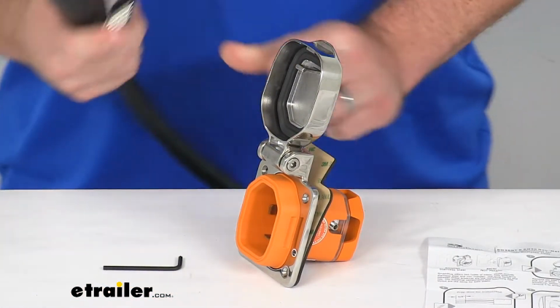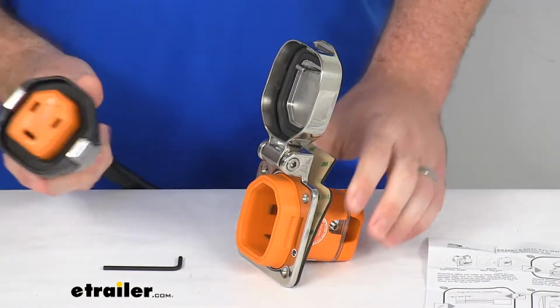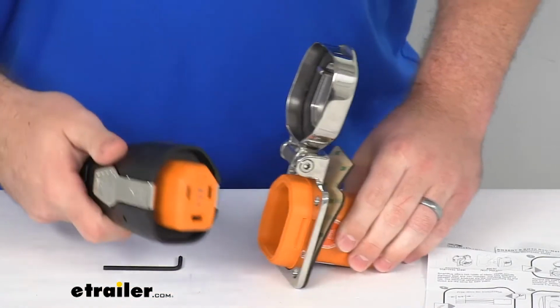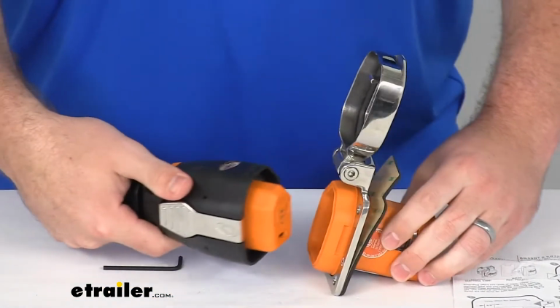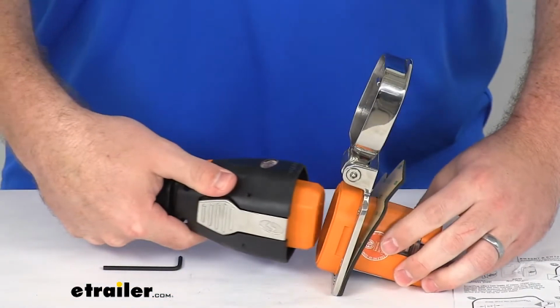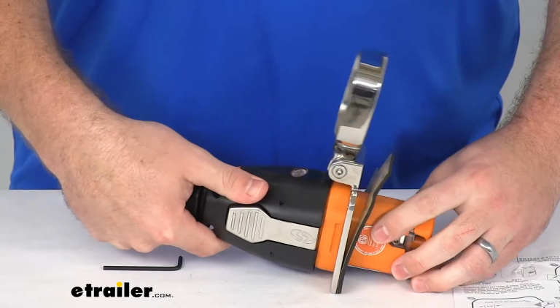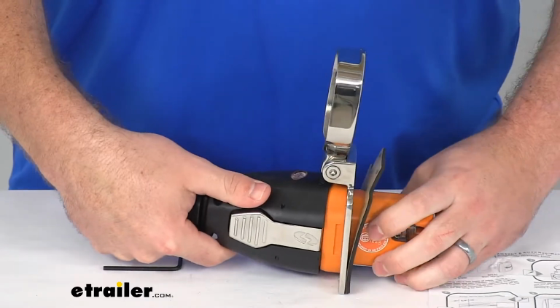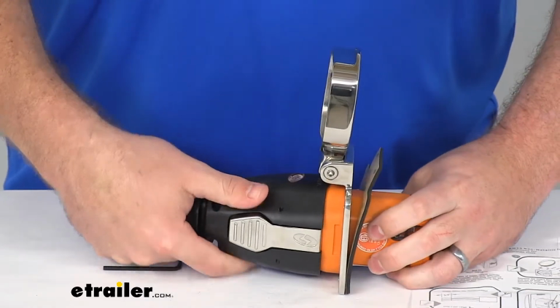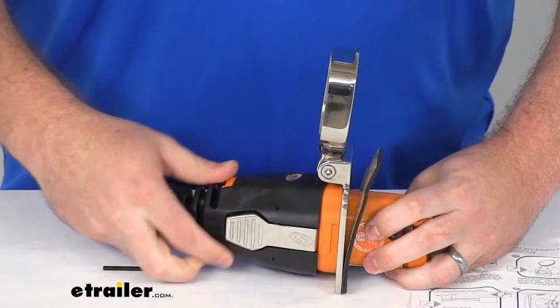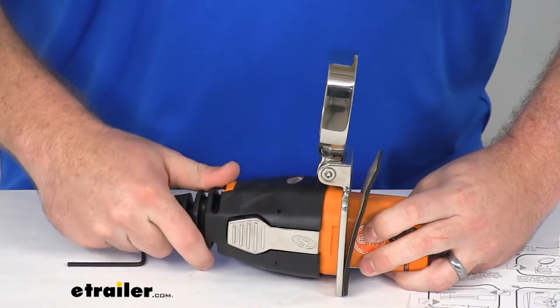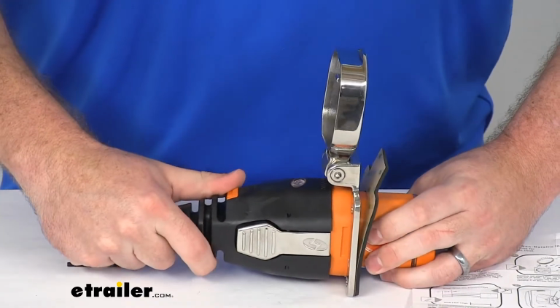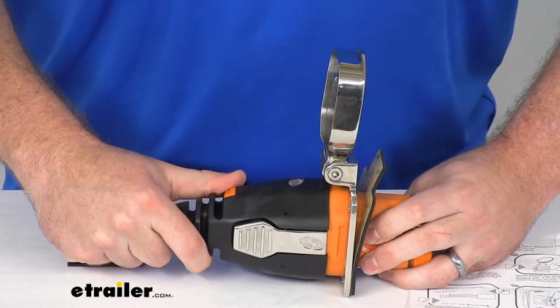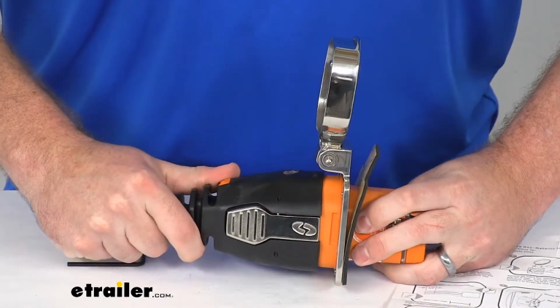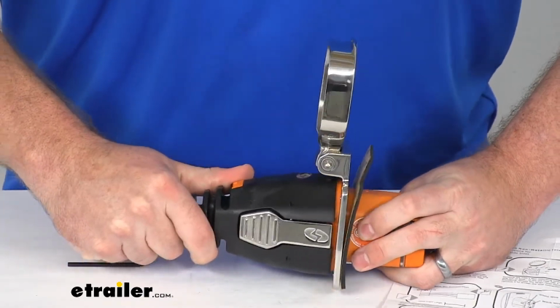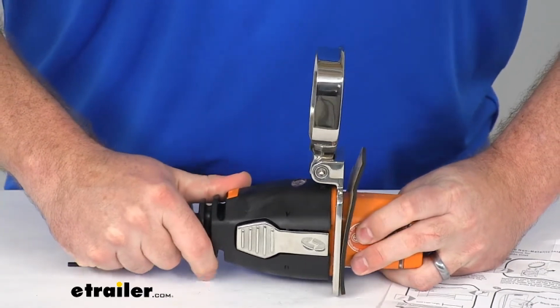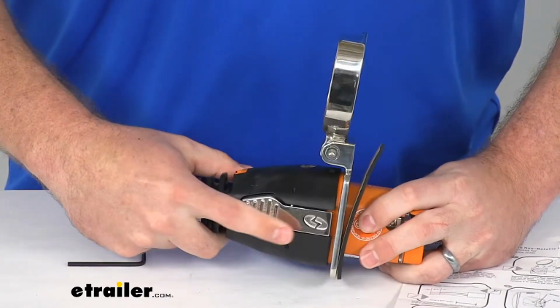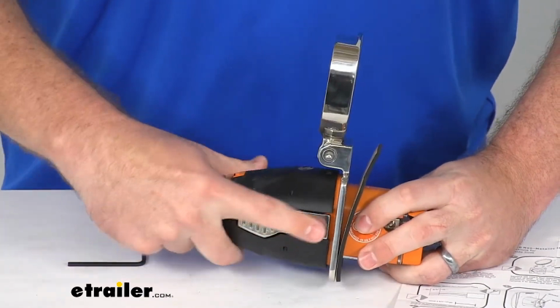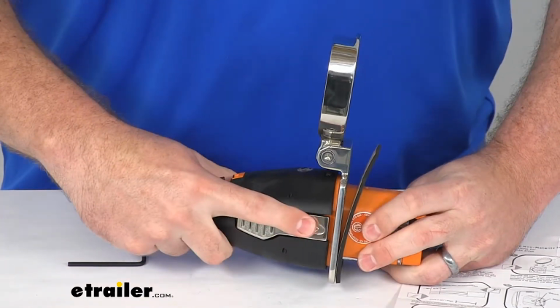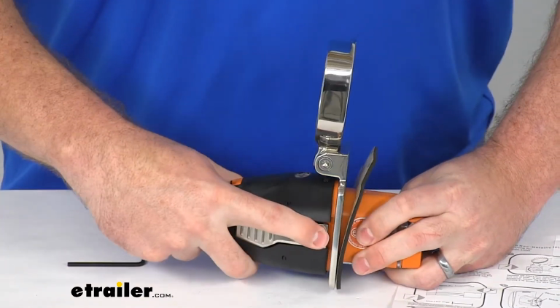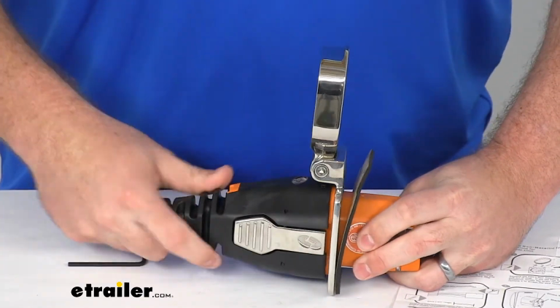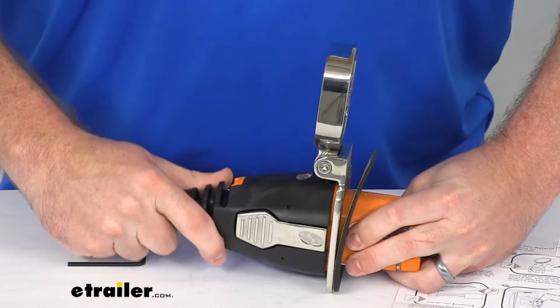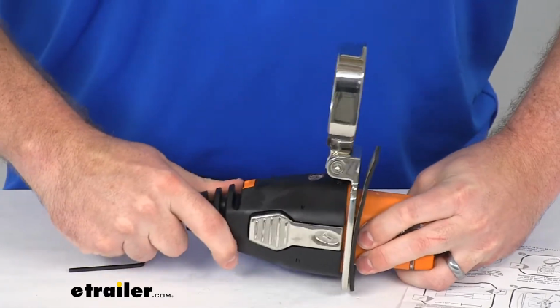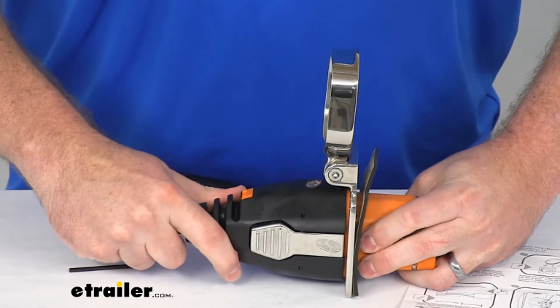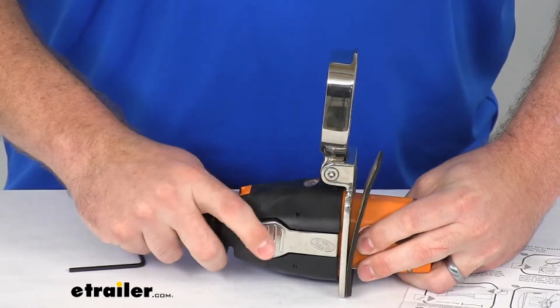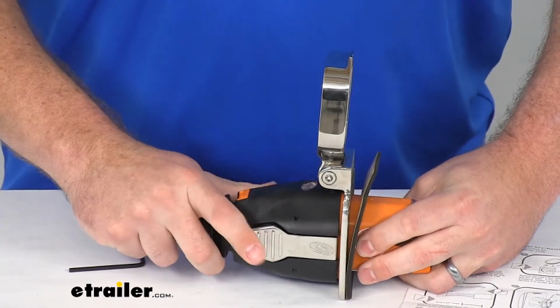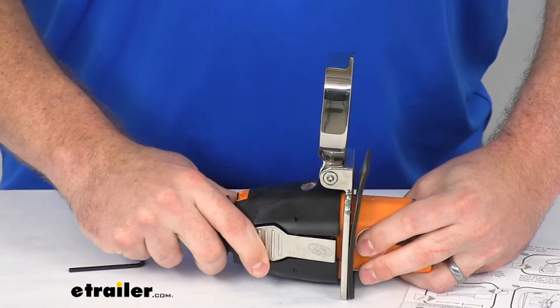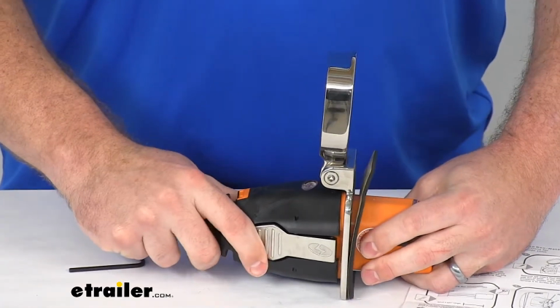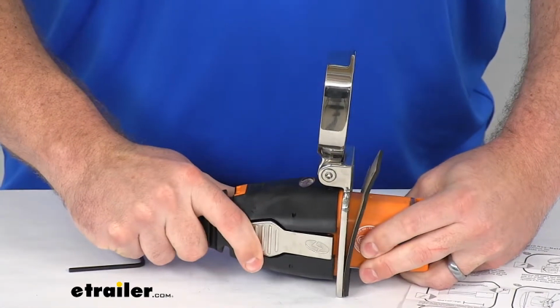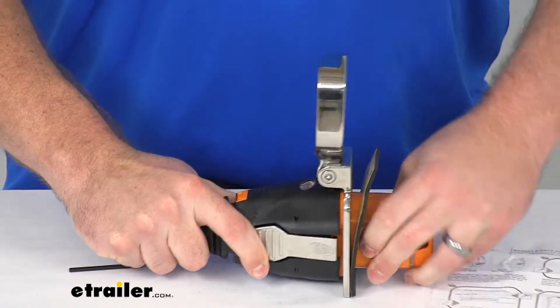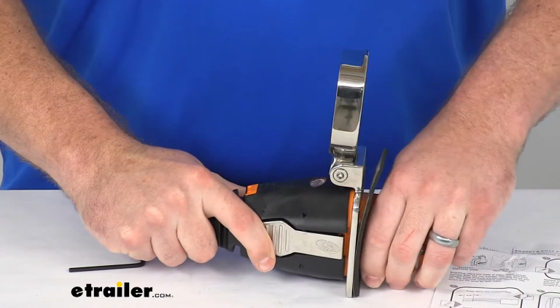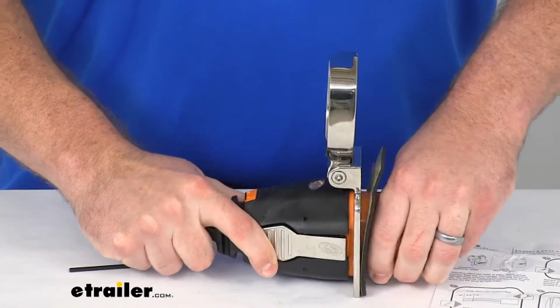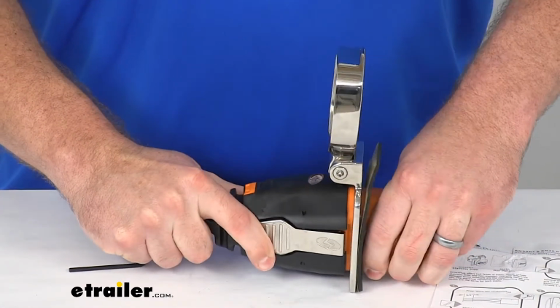I've got an example here. So you can see as we push the plug in, it's going to snap onto those bits at the side there, and then we can just pull back to release it.